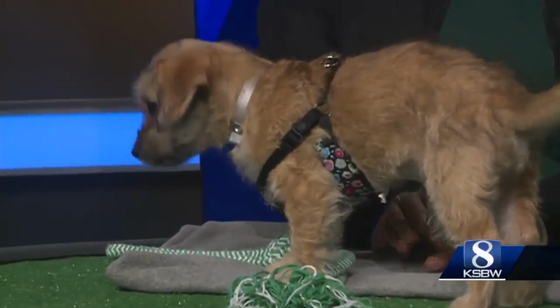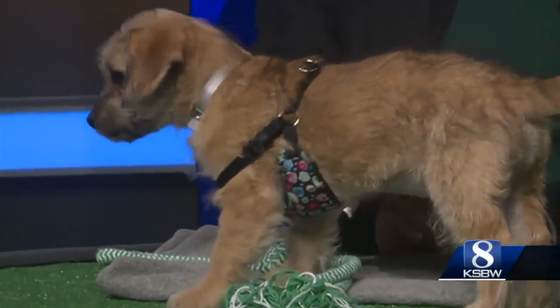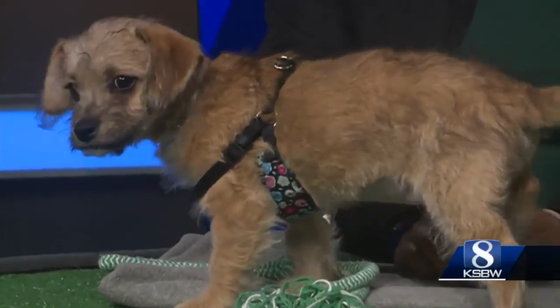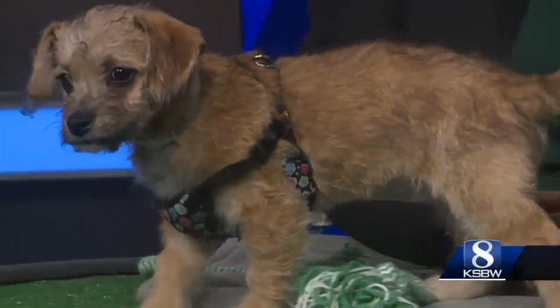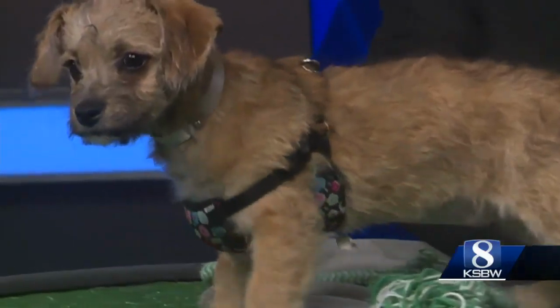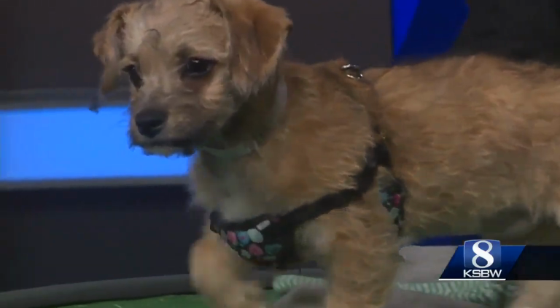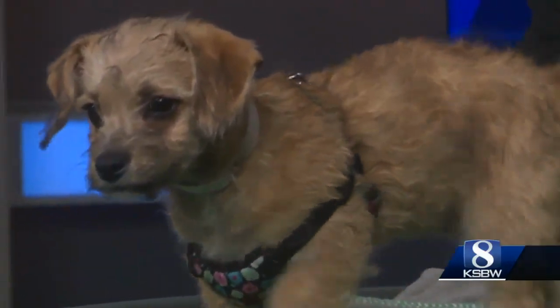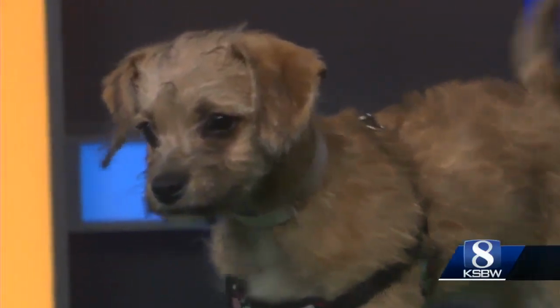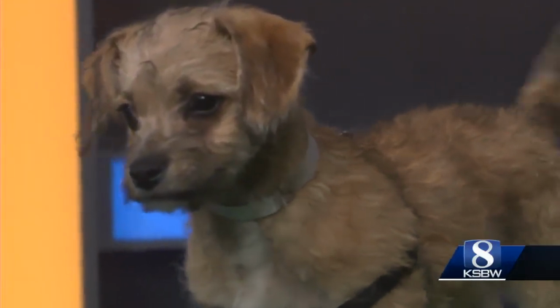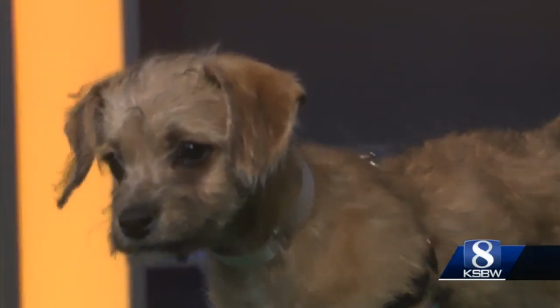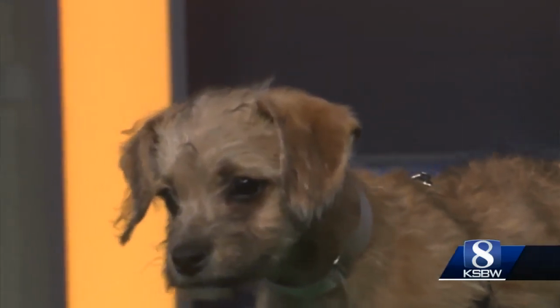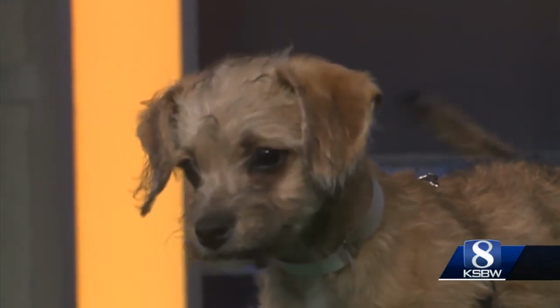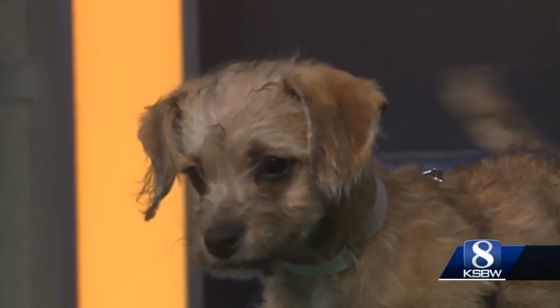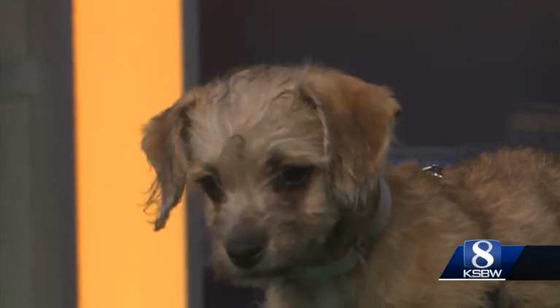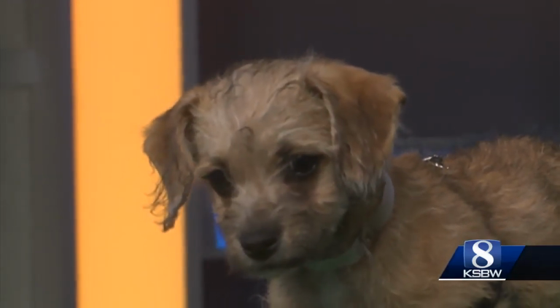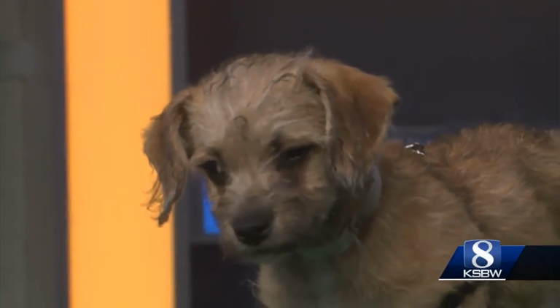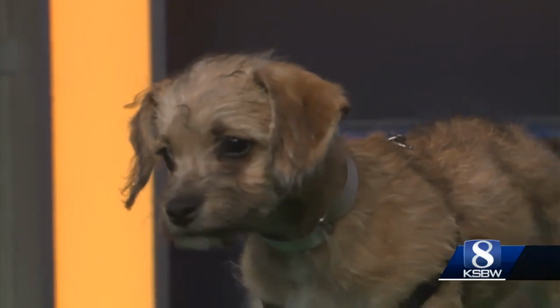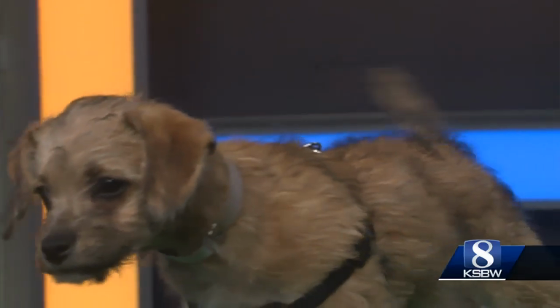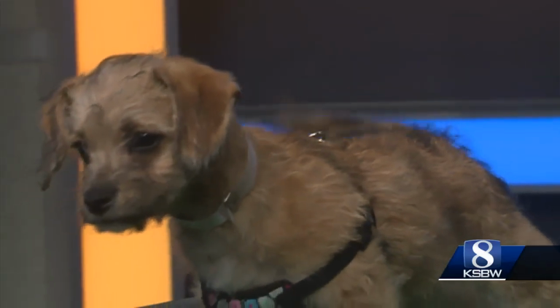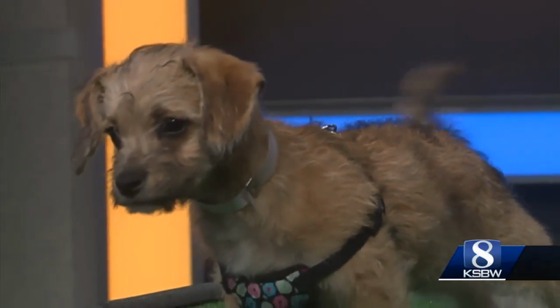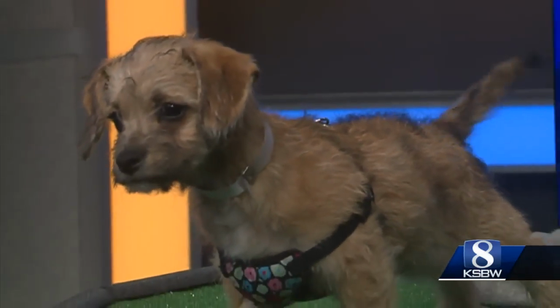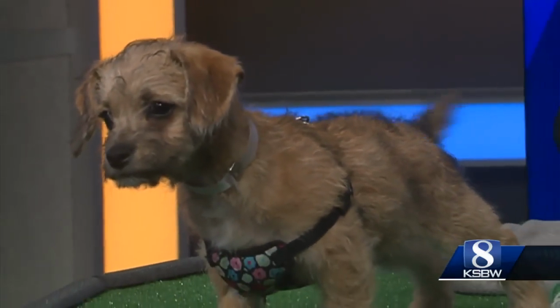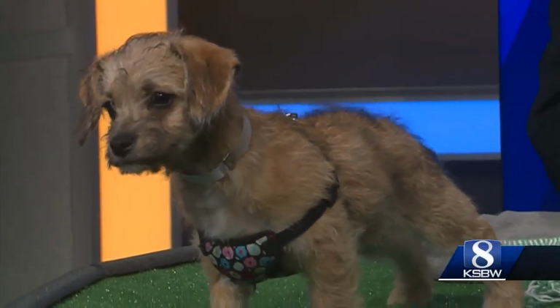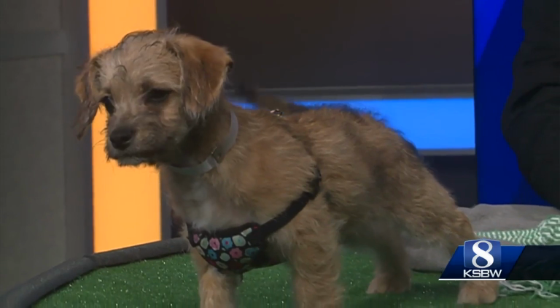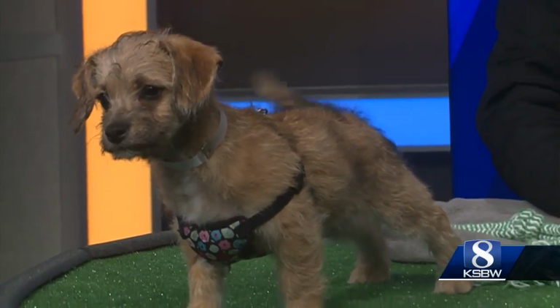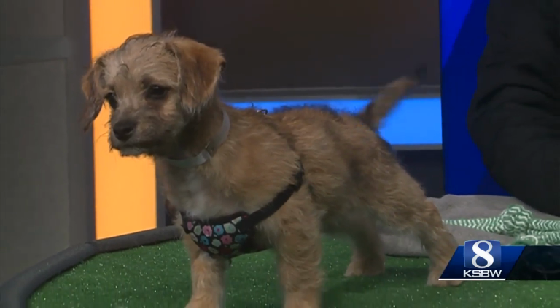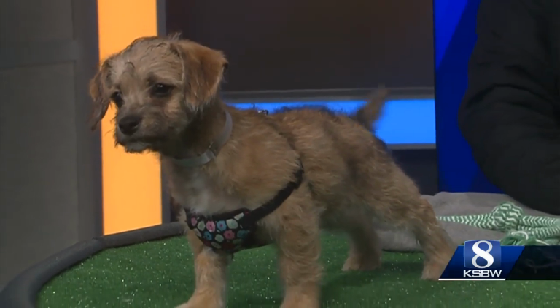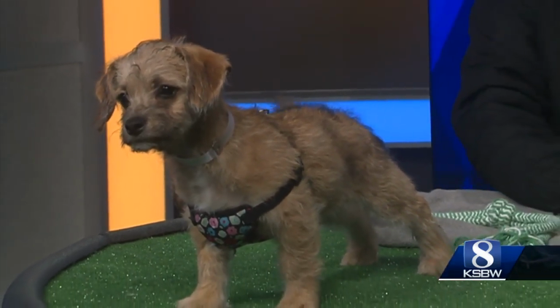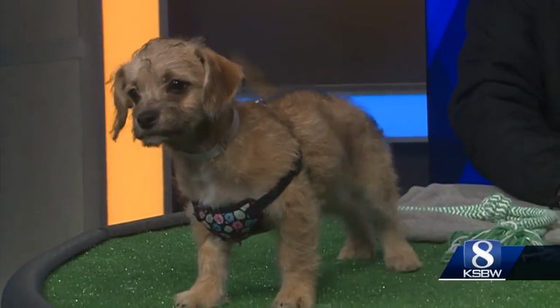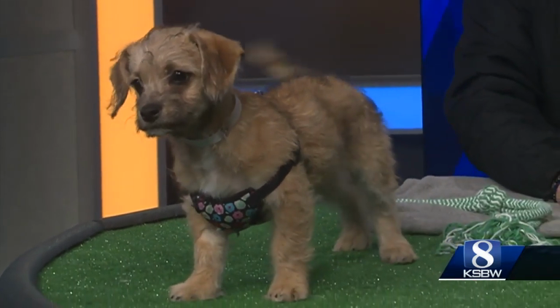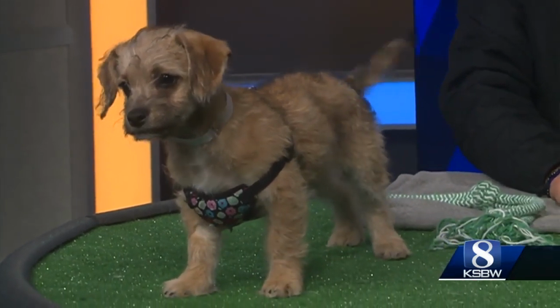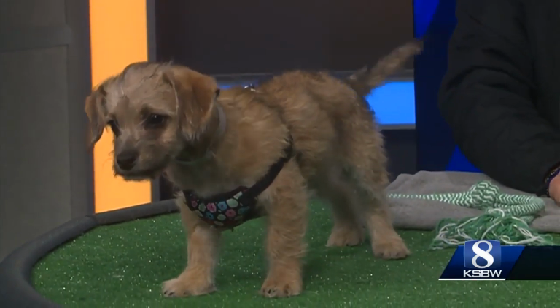Her little brother is back at the SPCA, and his name is Jack. We named both of them after Titanic. She's curious — she sees herself in the camera.